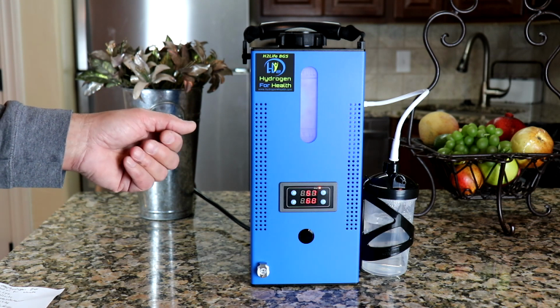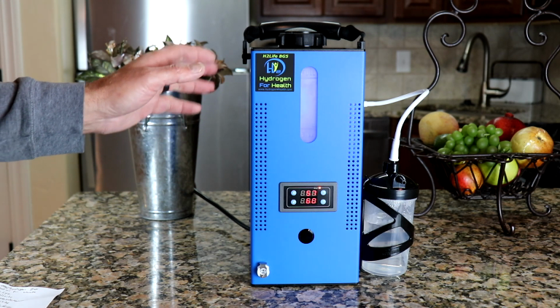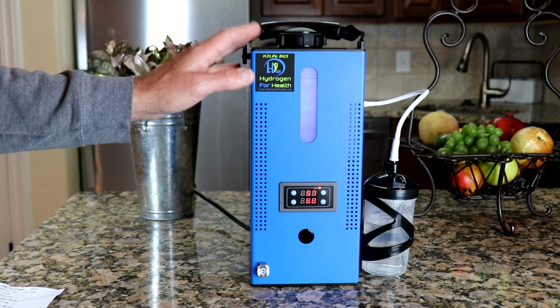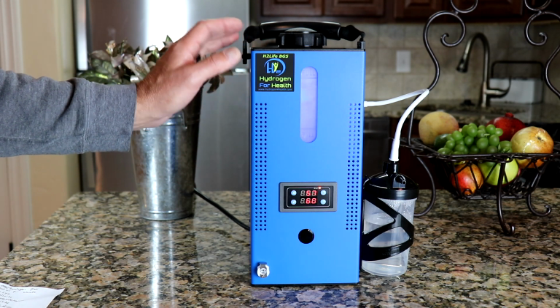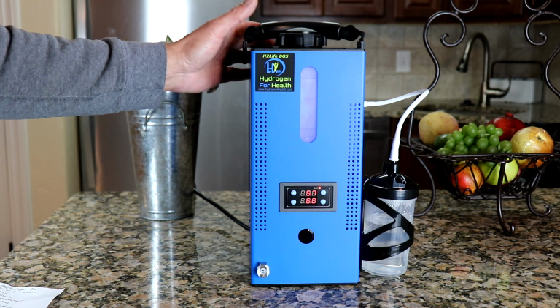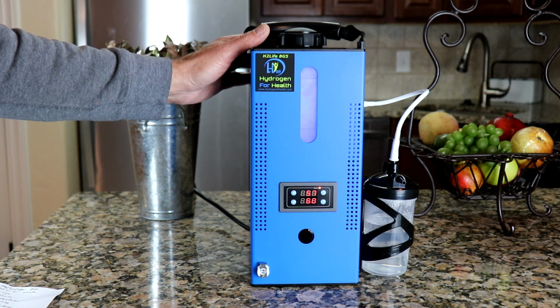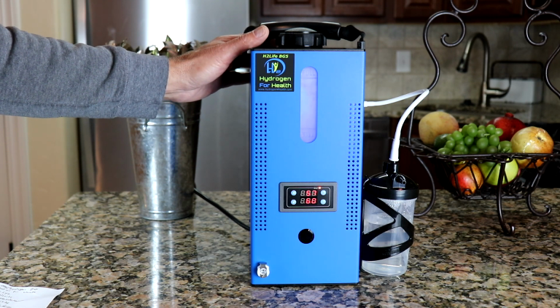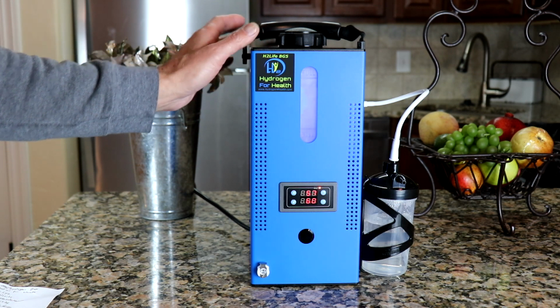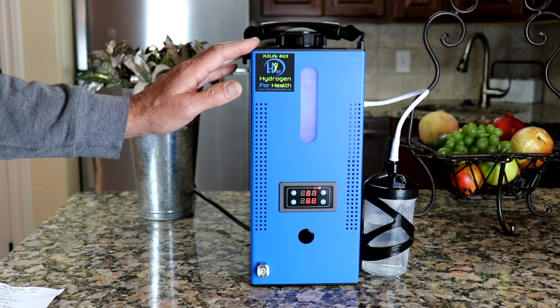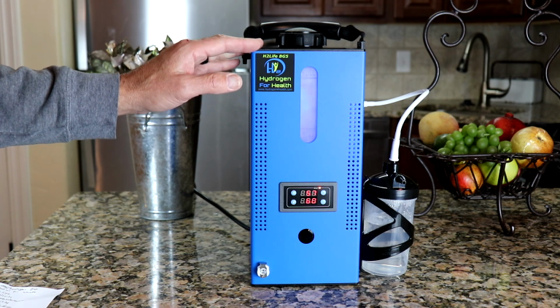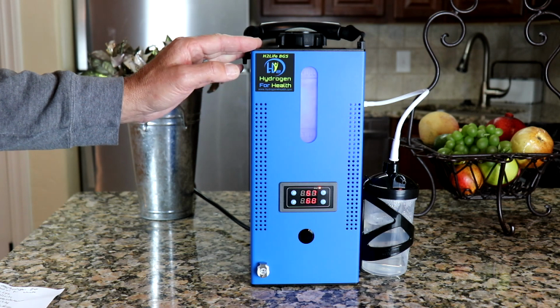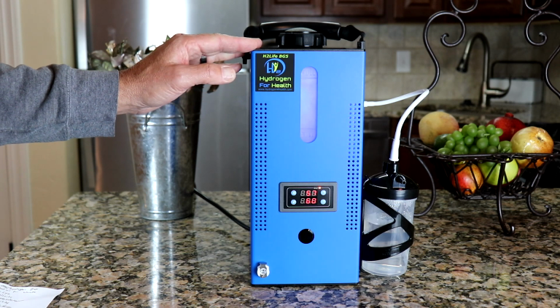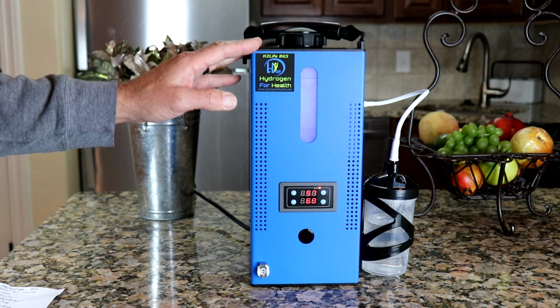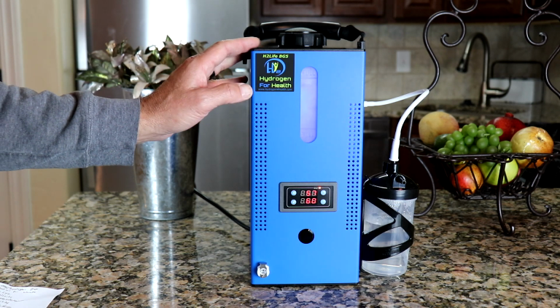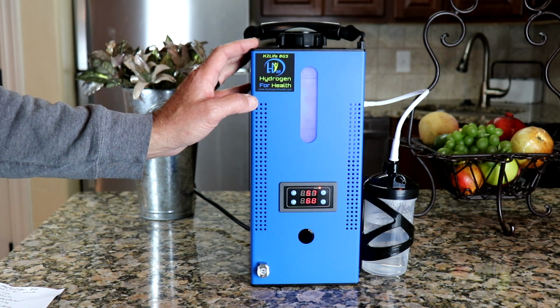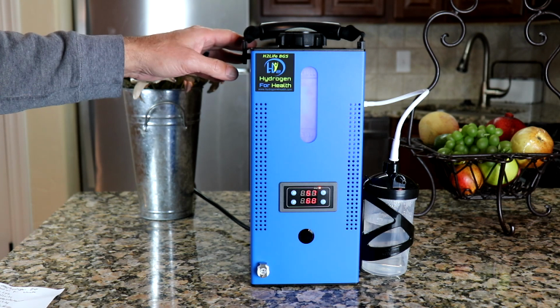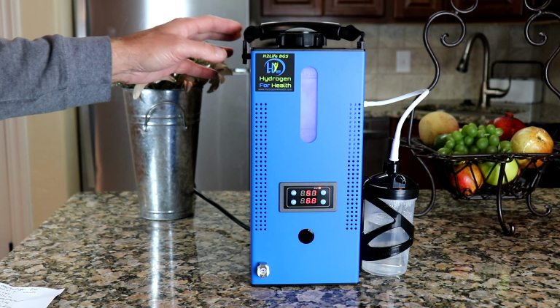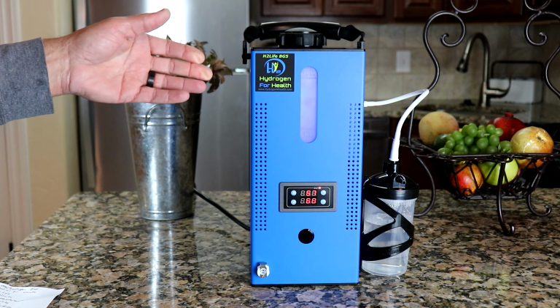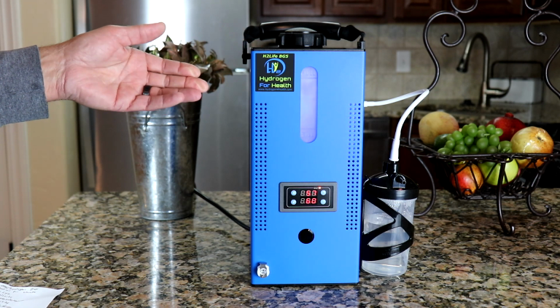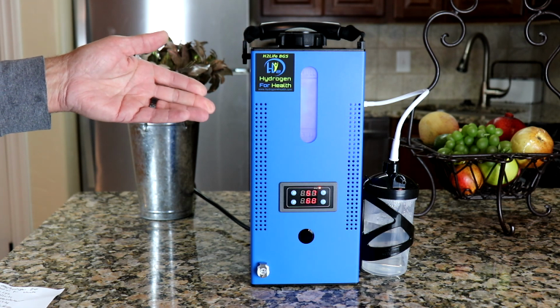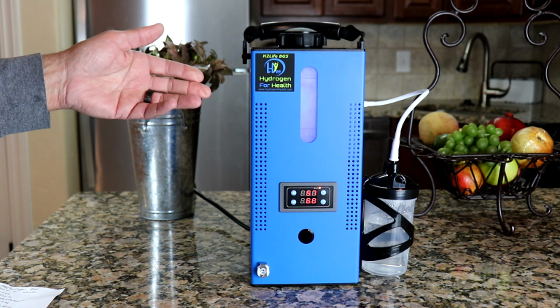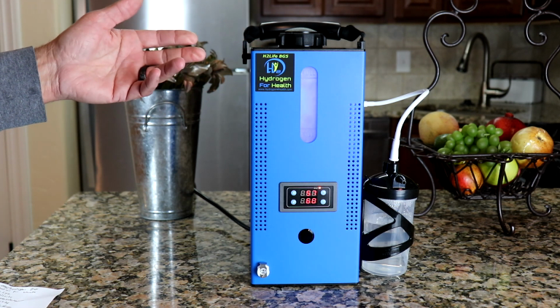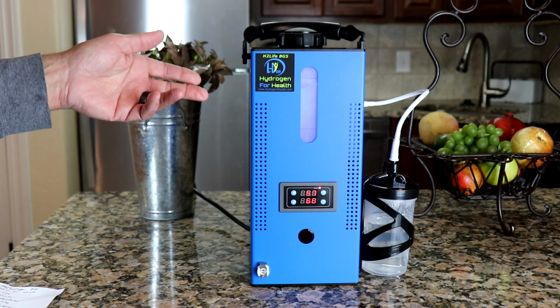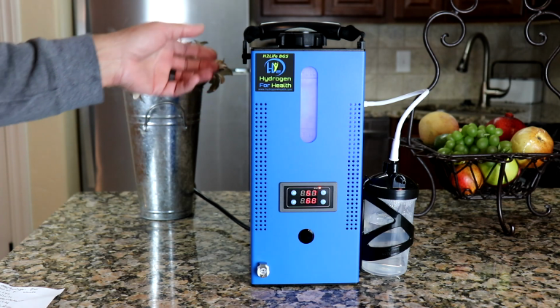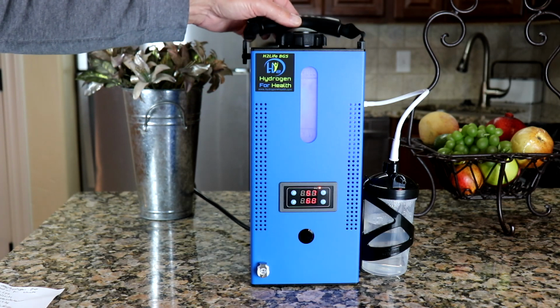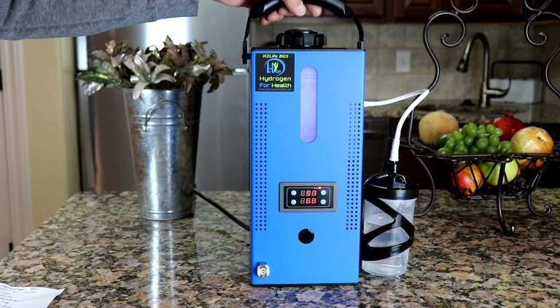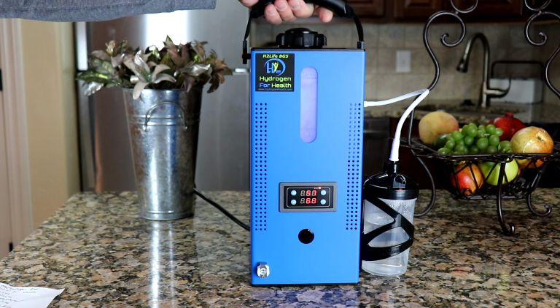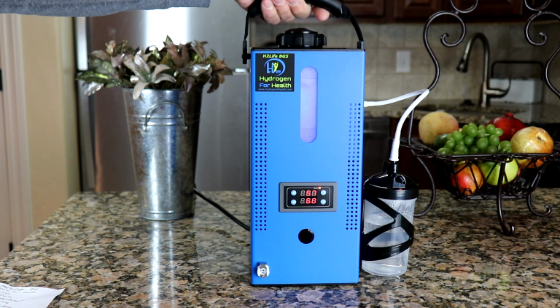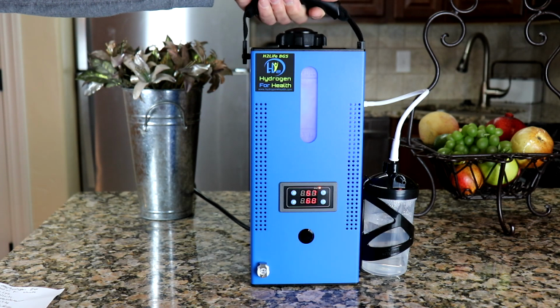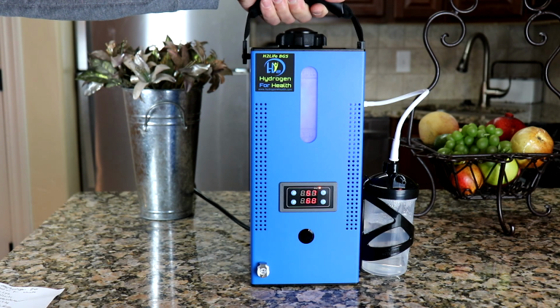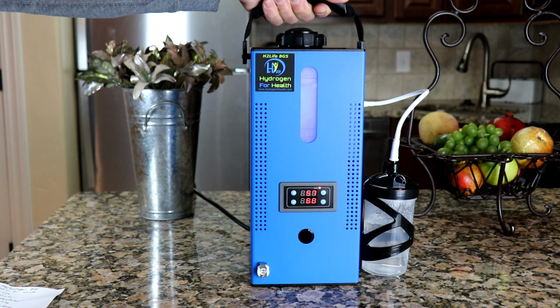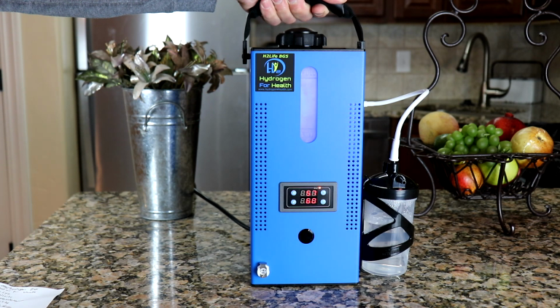You will not have to use lye in this machine. This machine only uses pure distilled water. This system is easy to use and has easy maintenance. It's easily portable and has a nice carrying handle here.